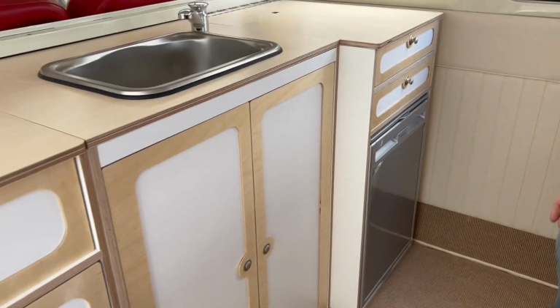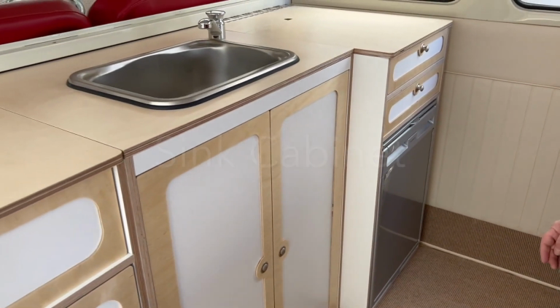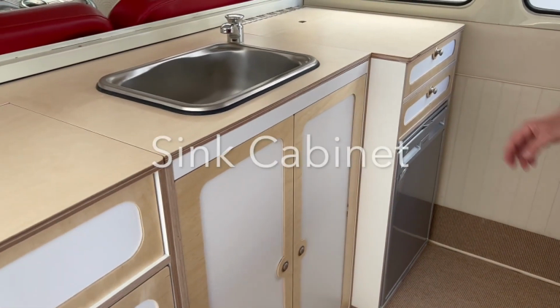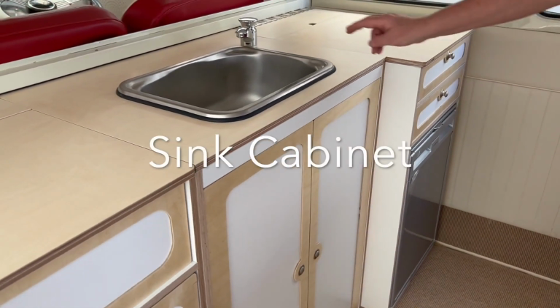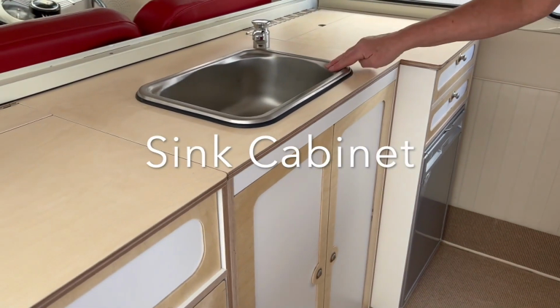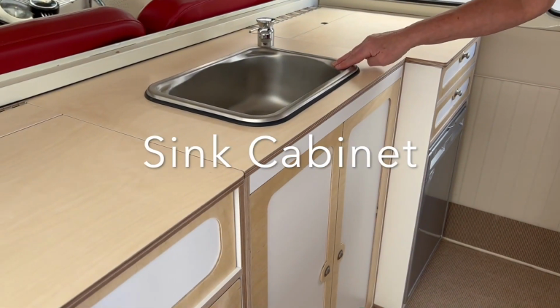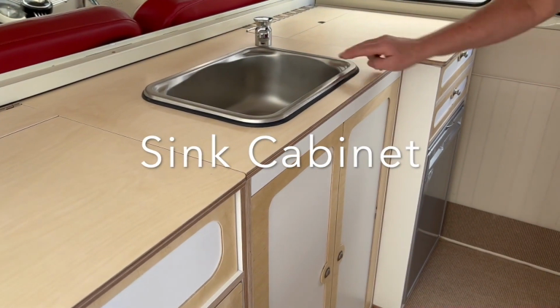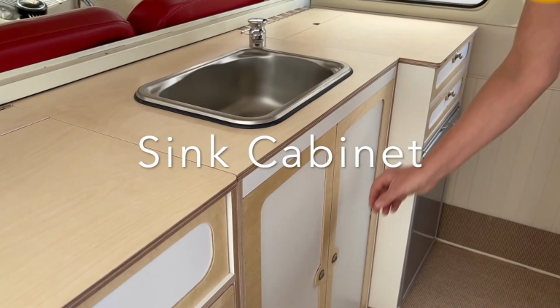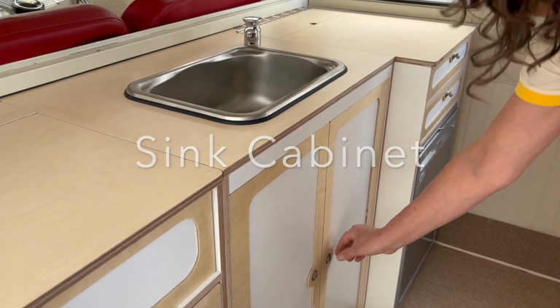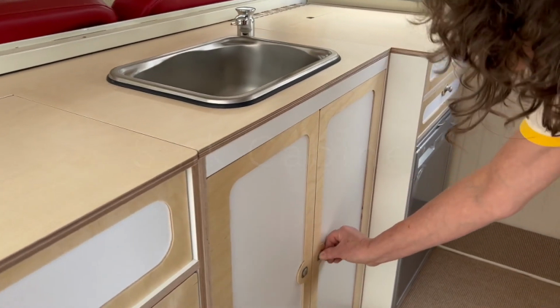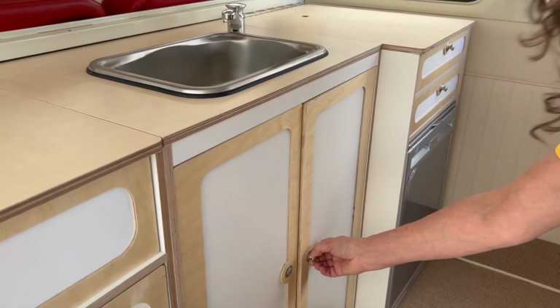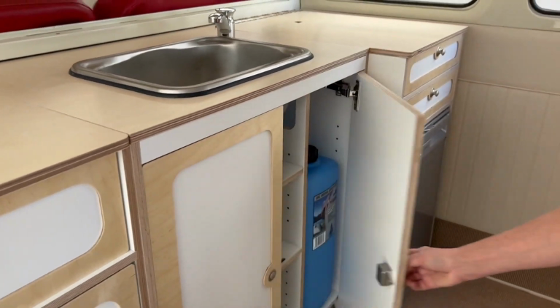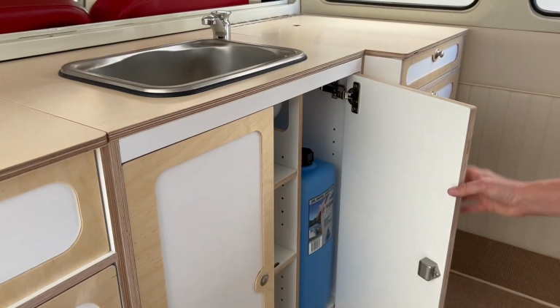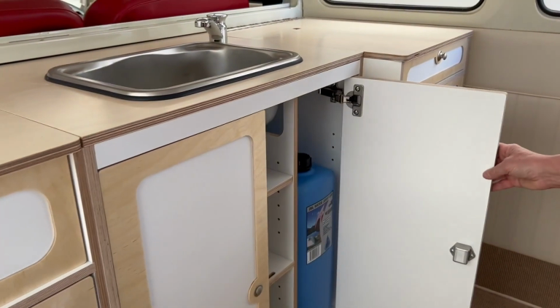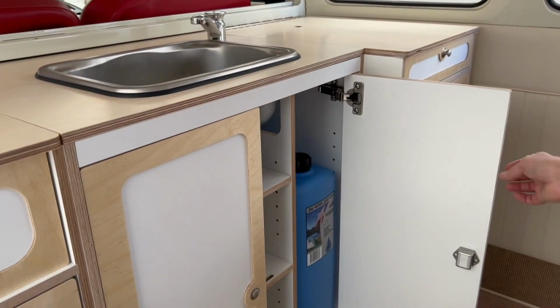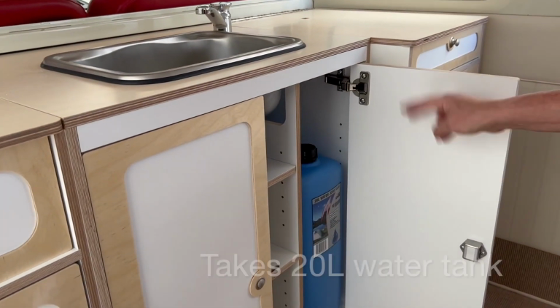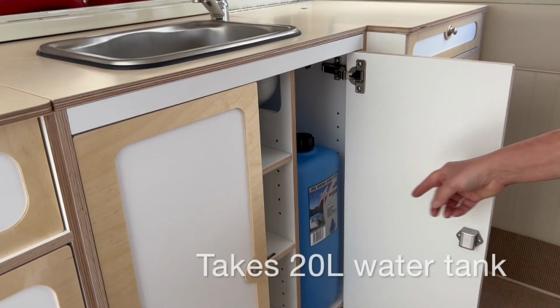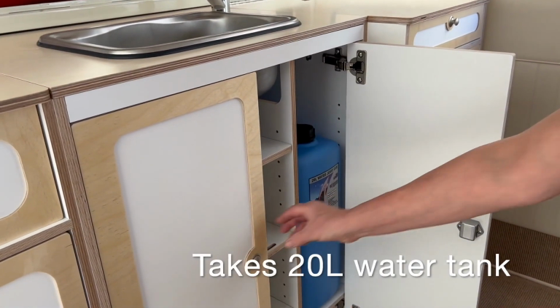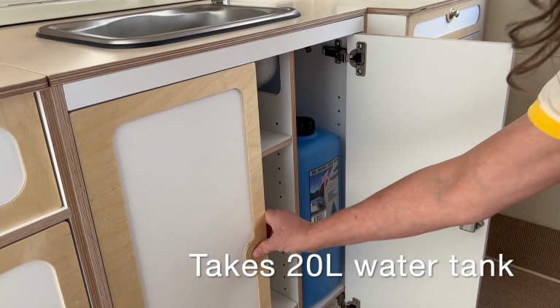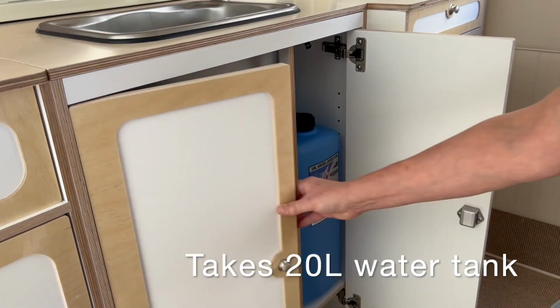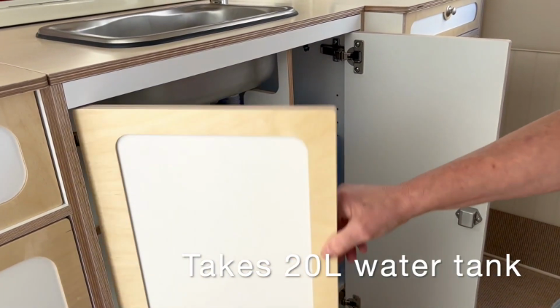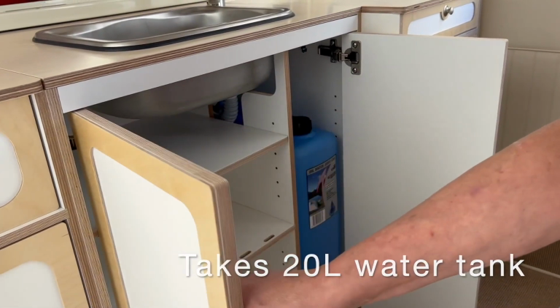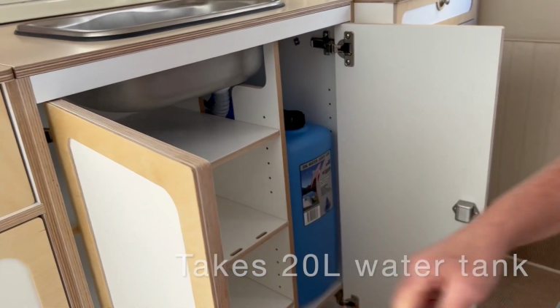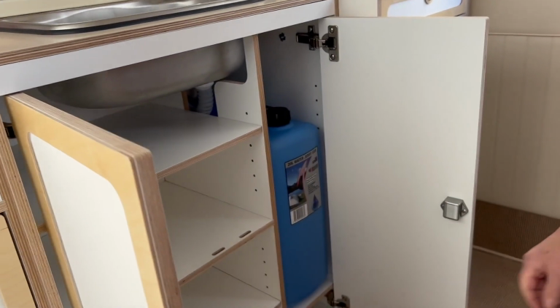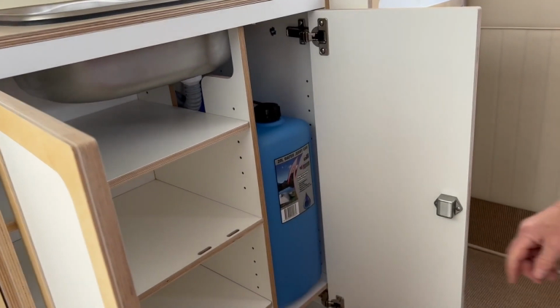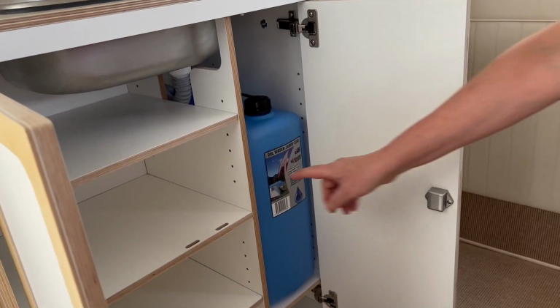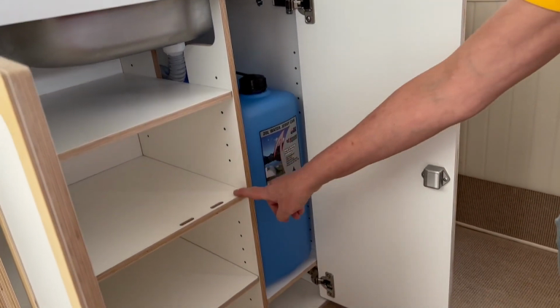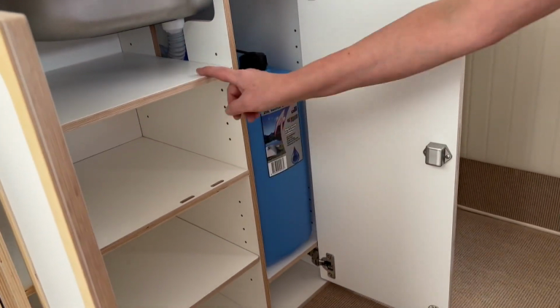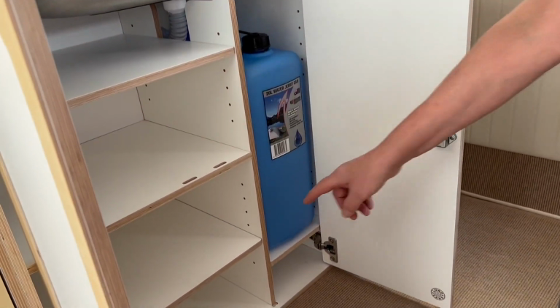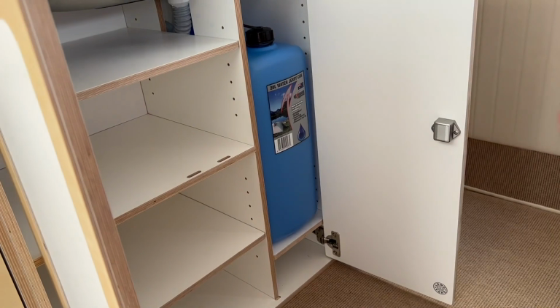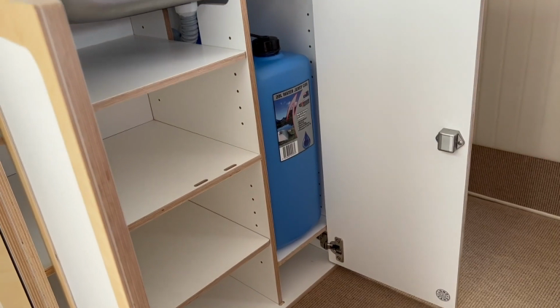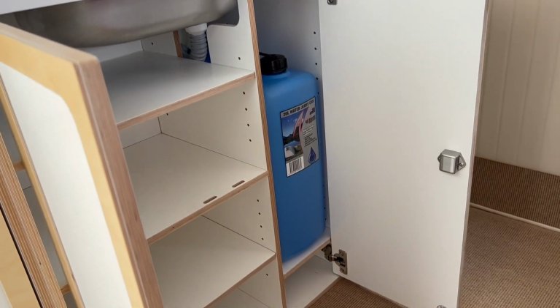In the sink cabinet there's a stainless steel sink, and below that space for plumbing and a 20 litre jerrycan. One fixed shelf, two adjustable shelves — plenty of storage there.